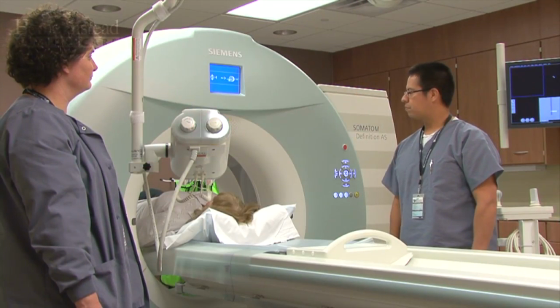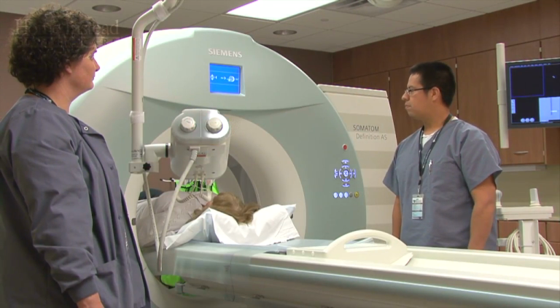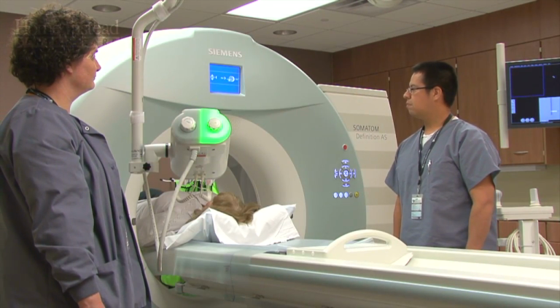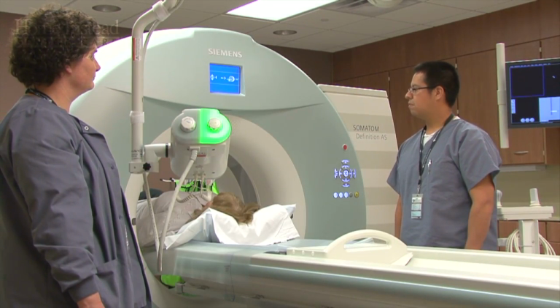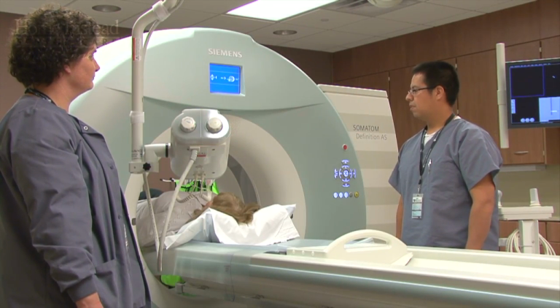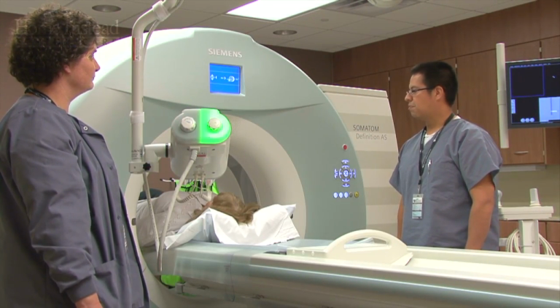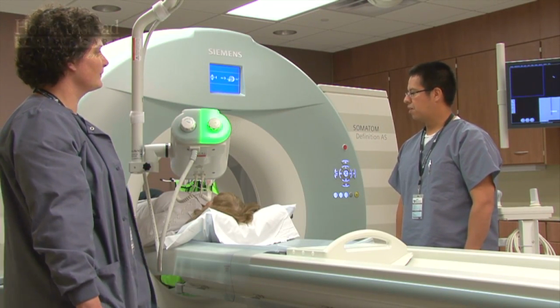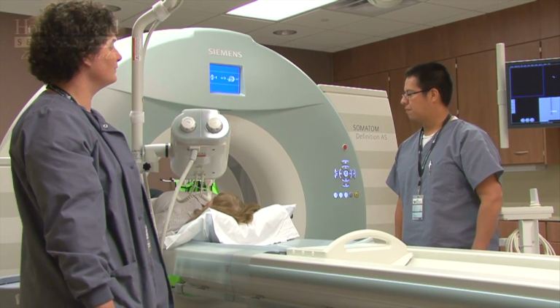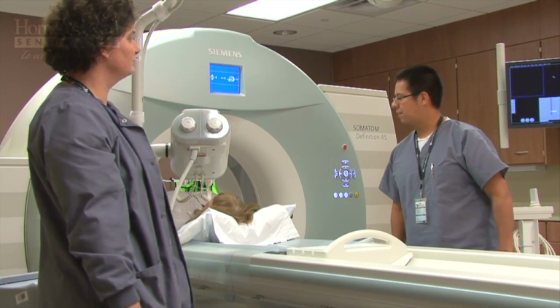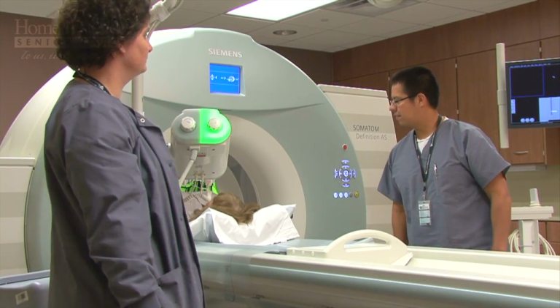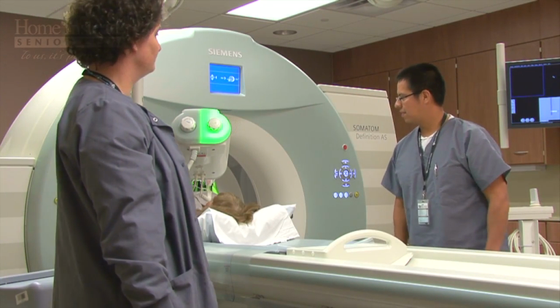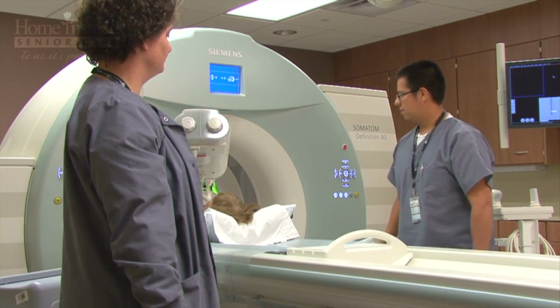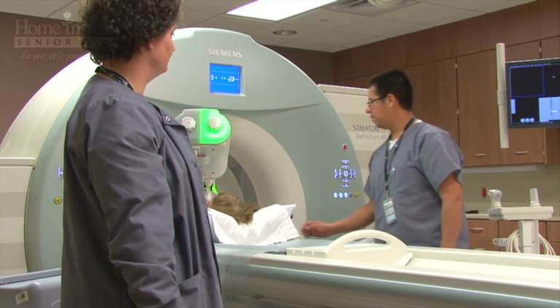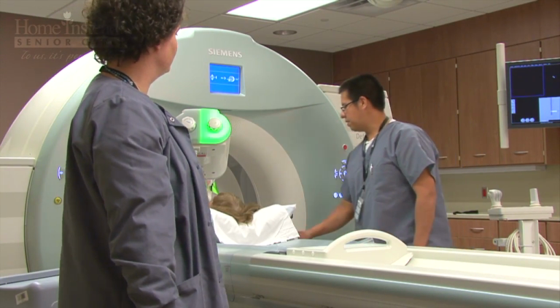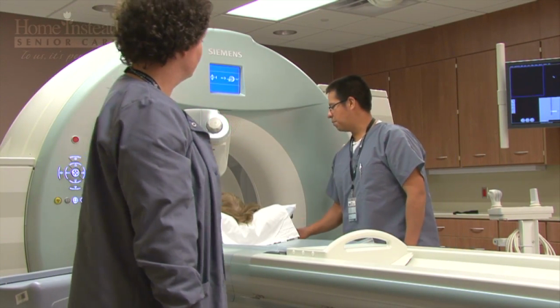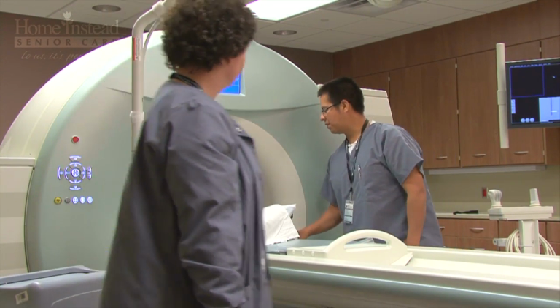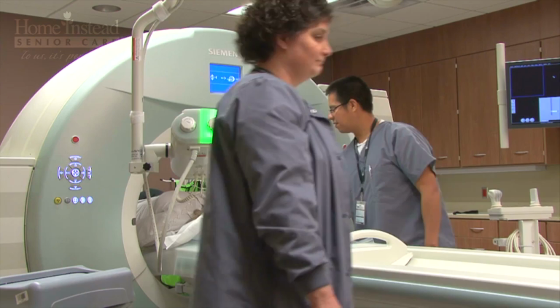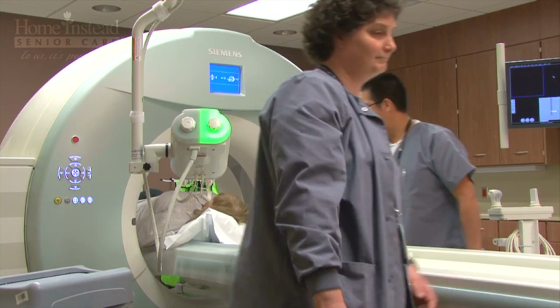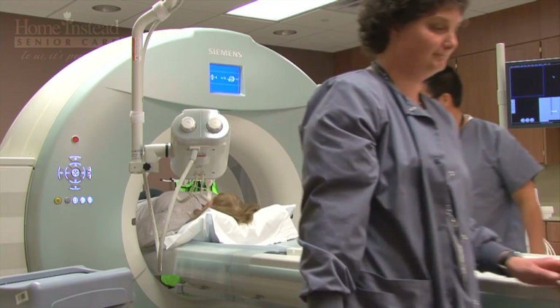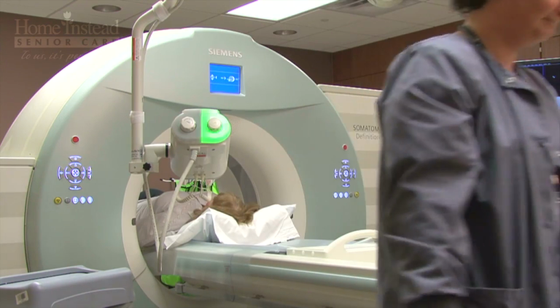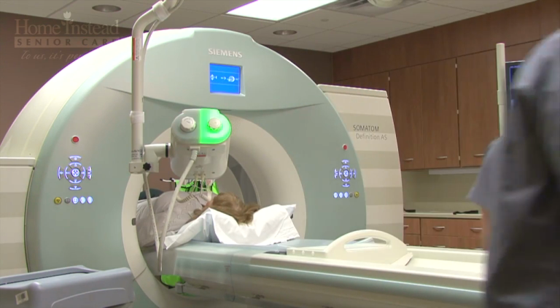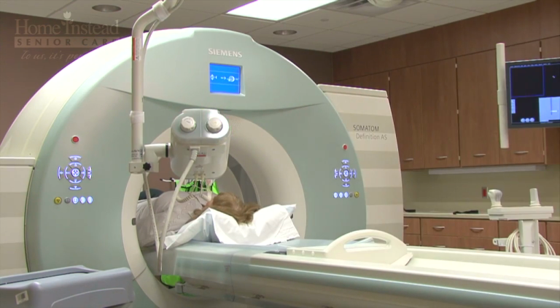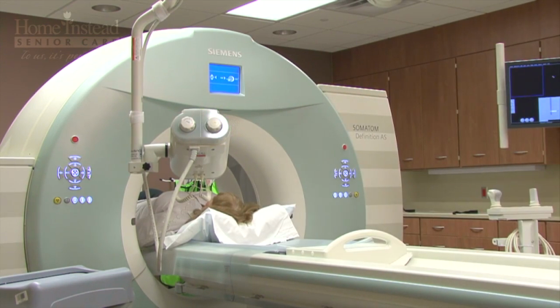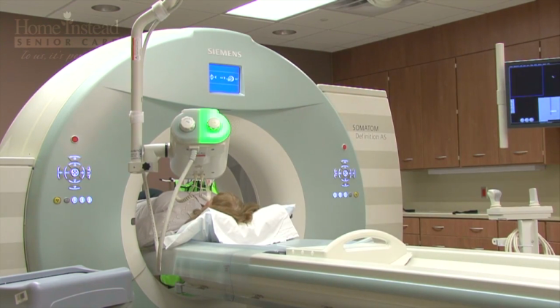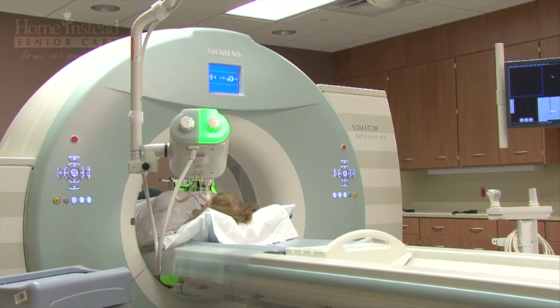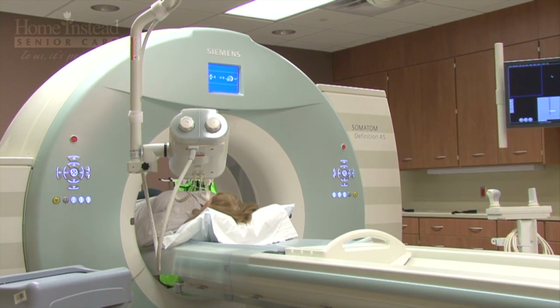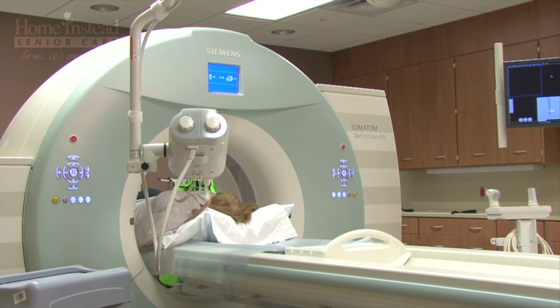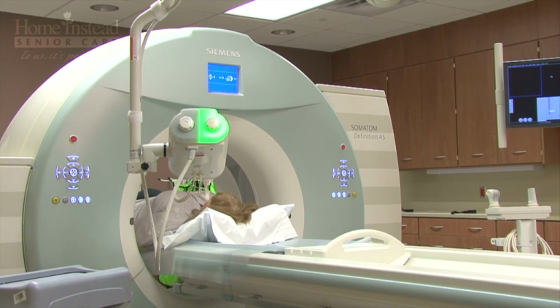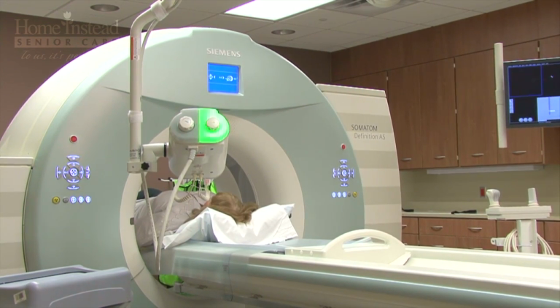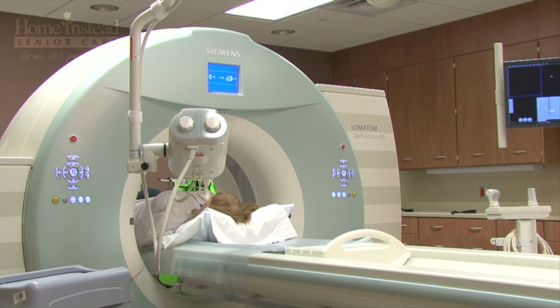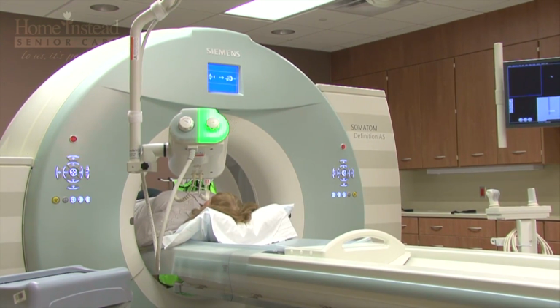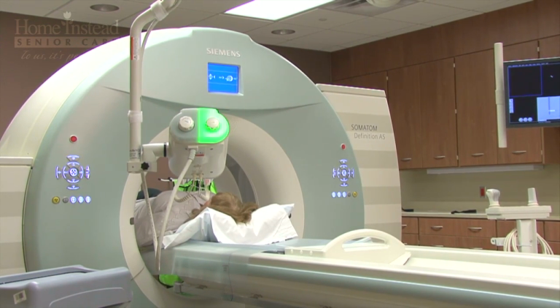Your doctor may order a brain scan to look for stroke, tumor, or other conditions that may be causing some of the symptoms.